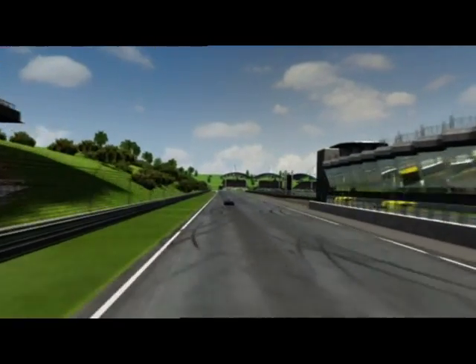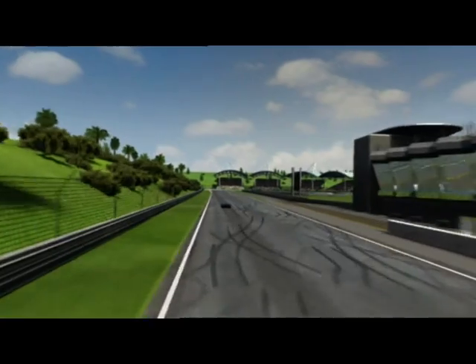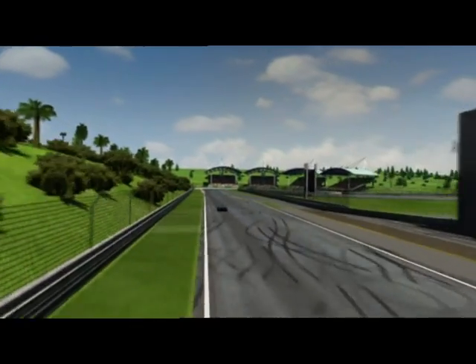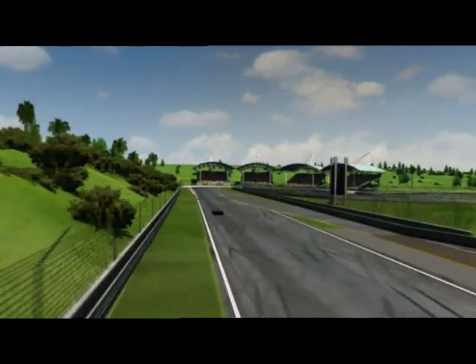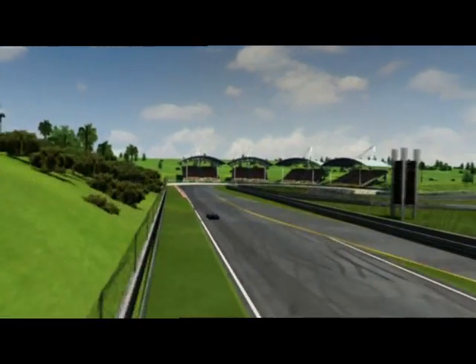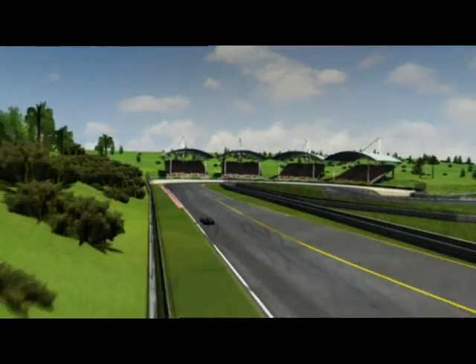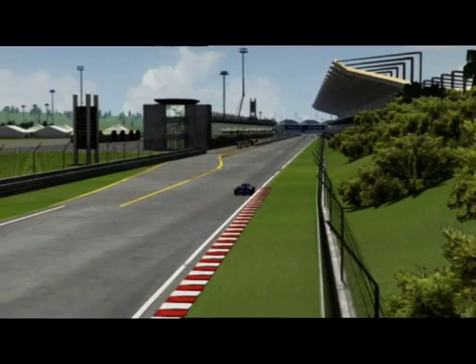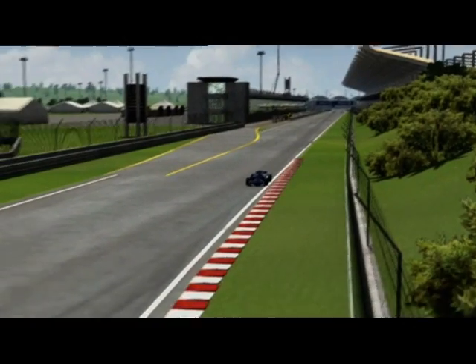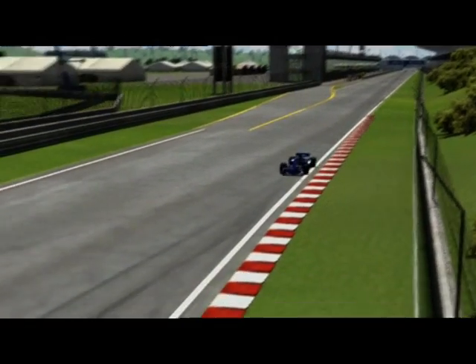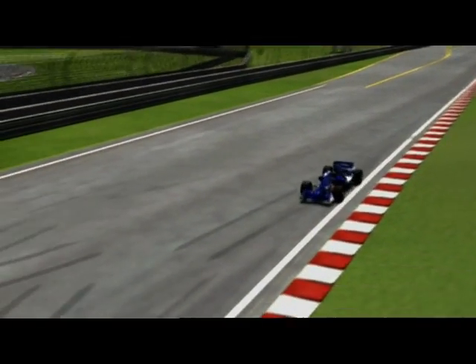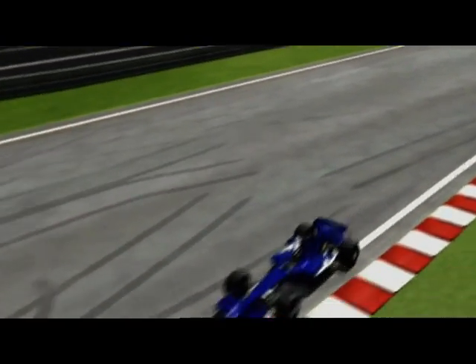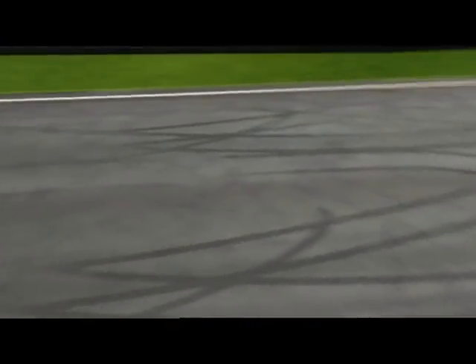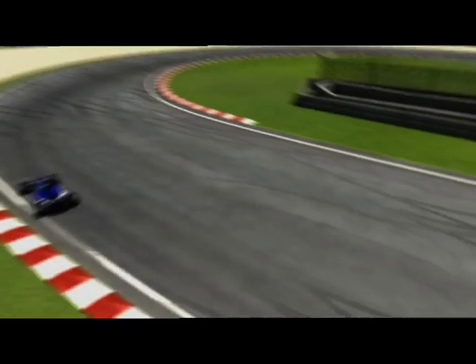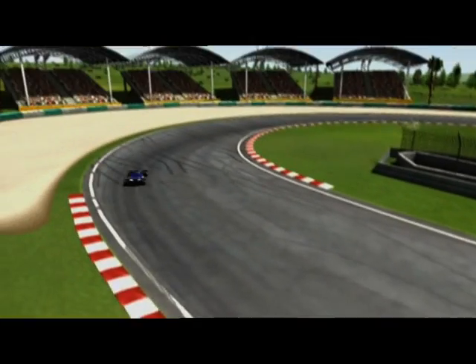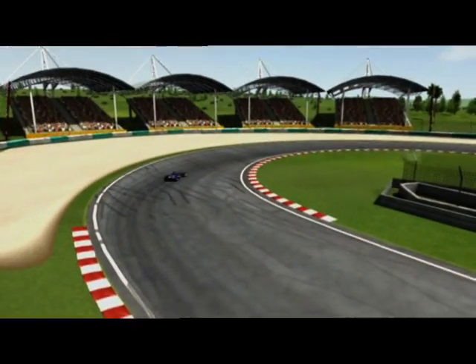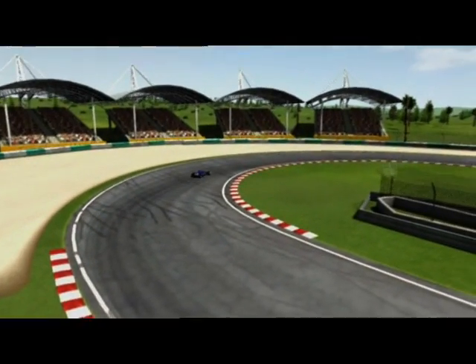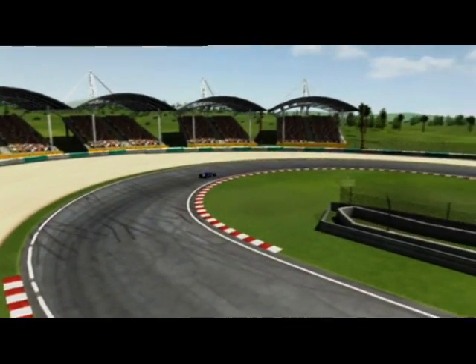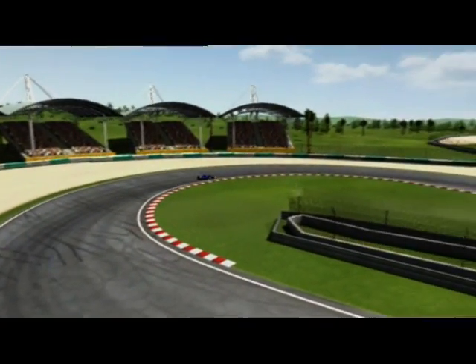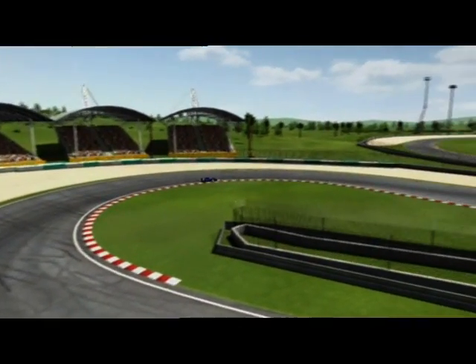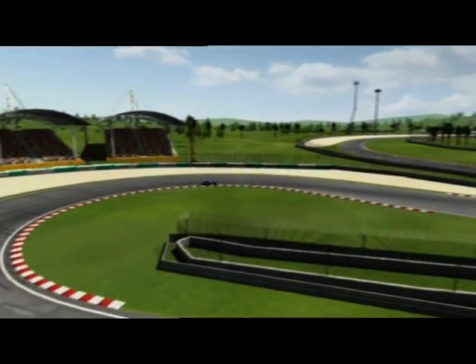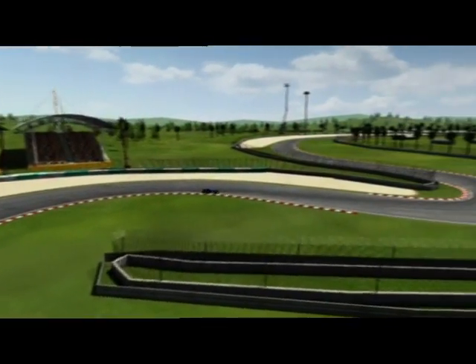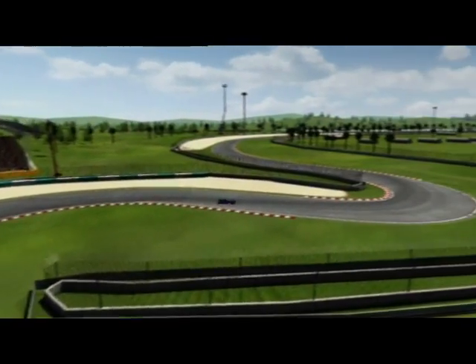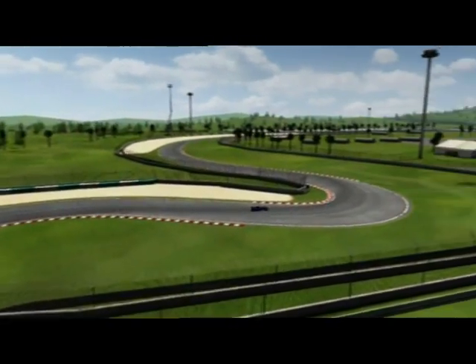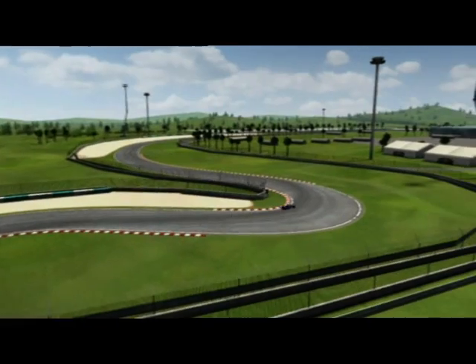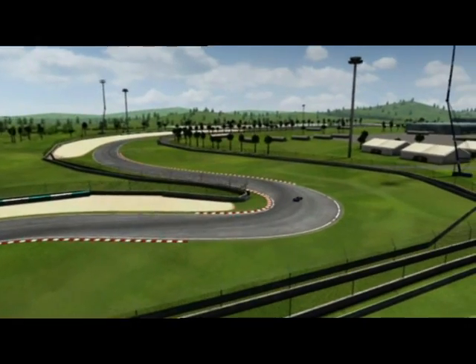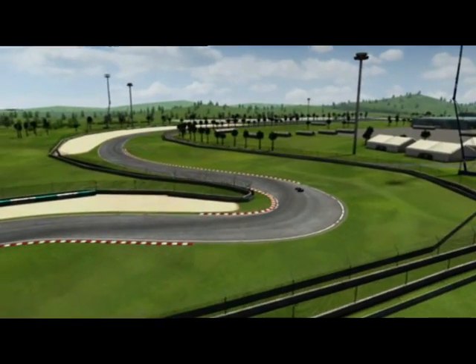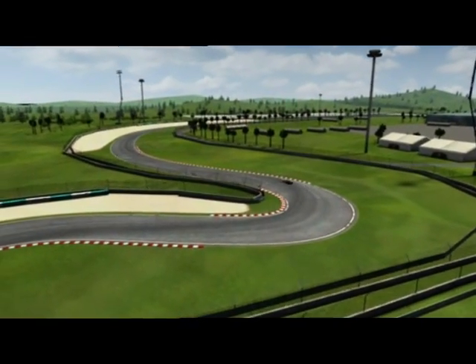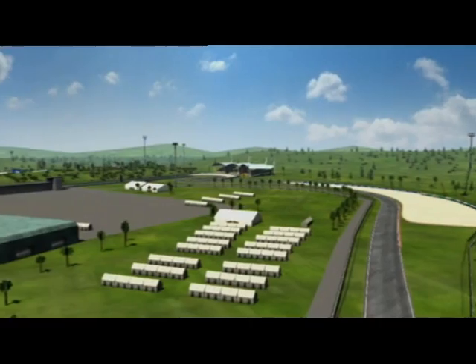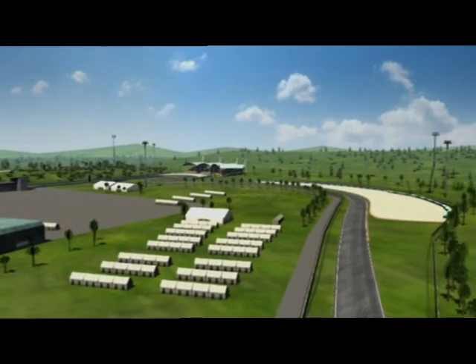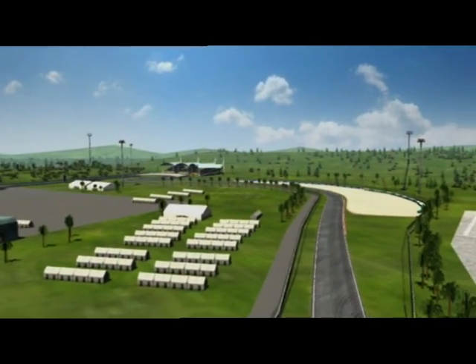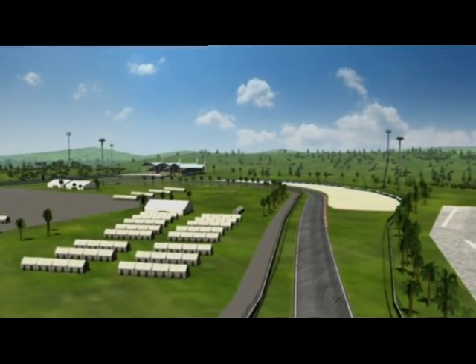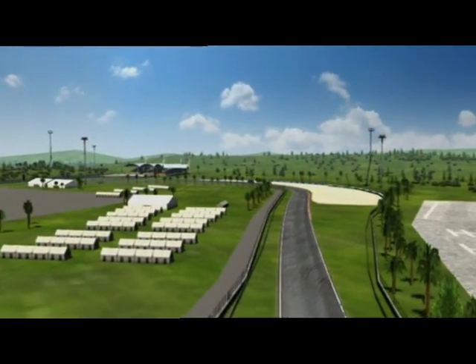Right after the start, you enter a sweeping right-hander. The approach into the Pangkor Loud chicane. The exit is a downhill left-hand stretch, where the front wheel often leaves the track.